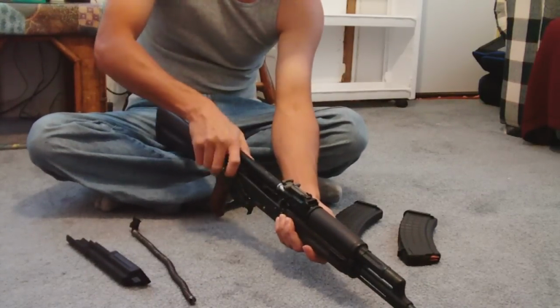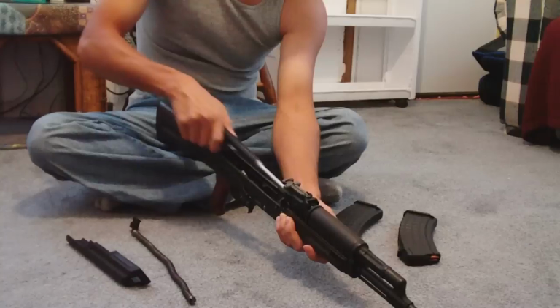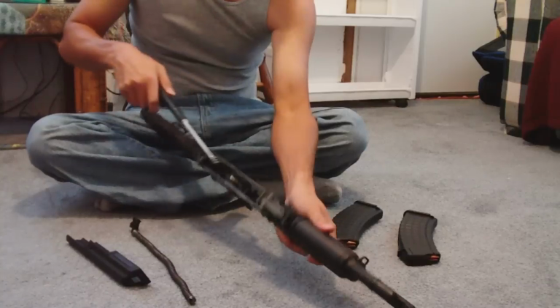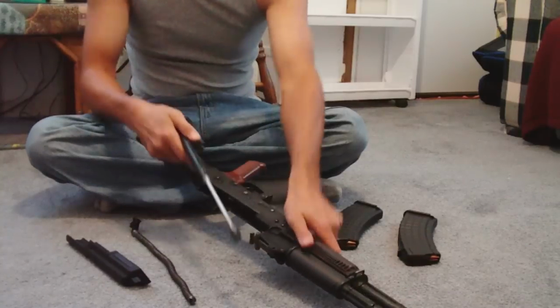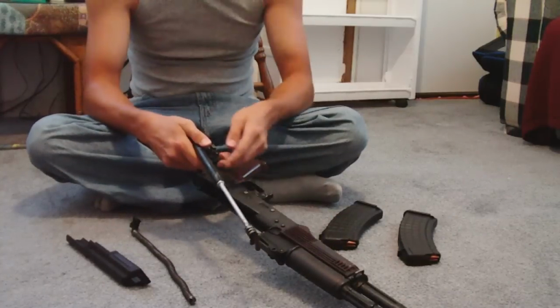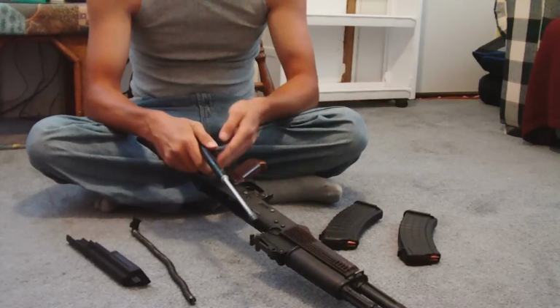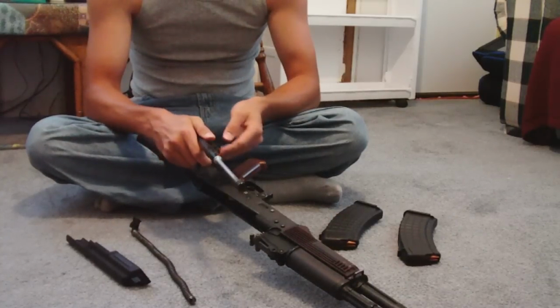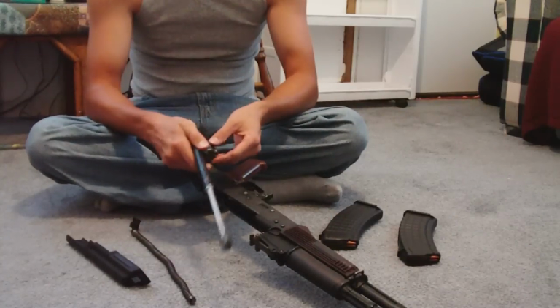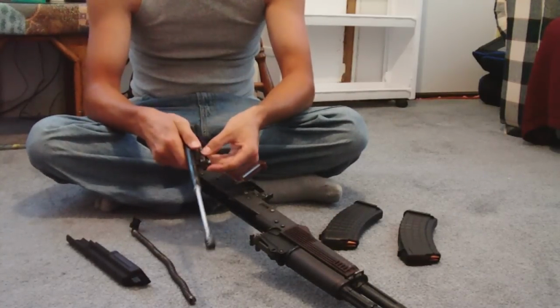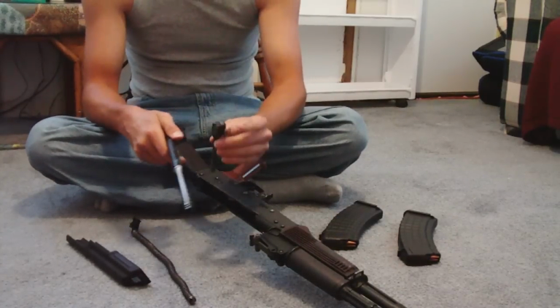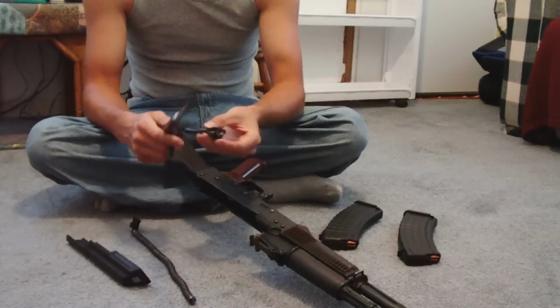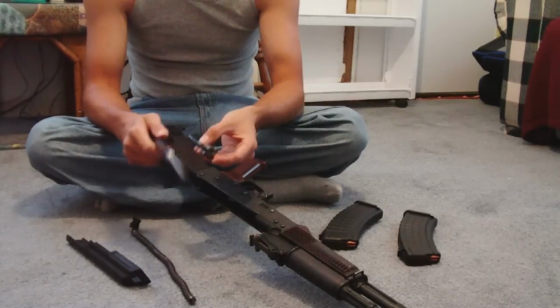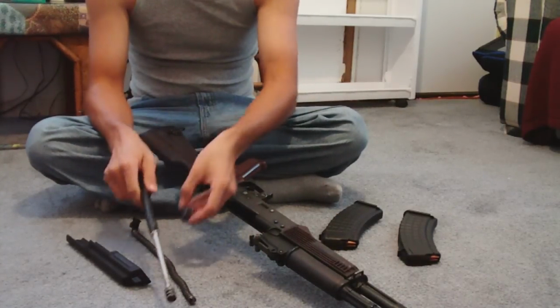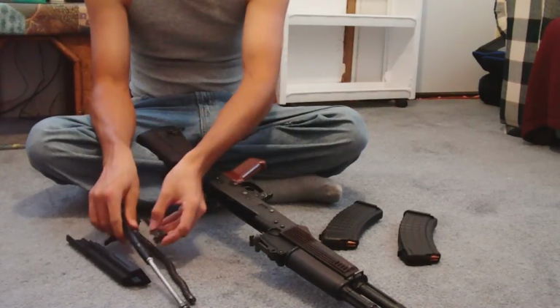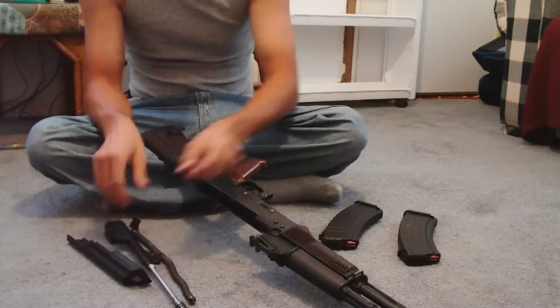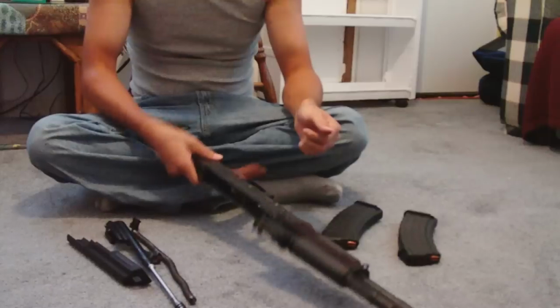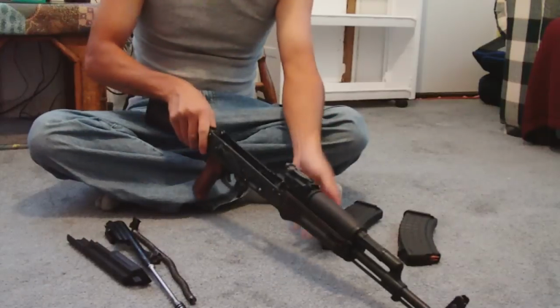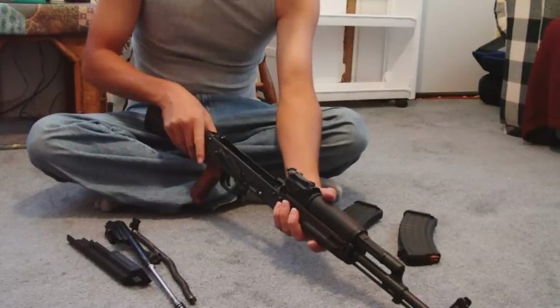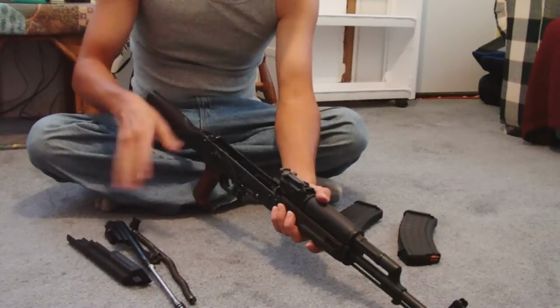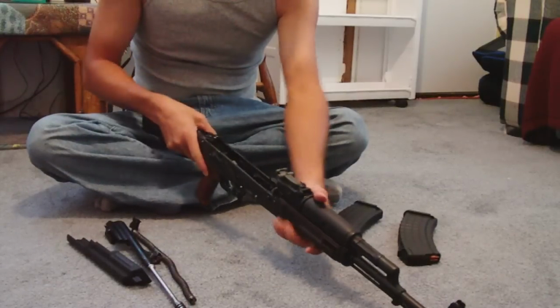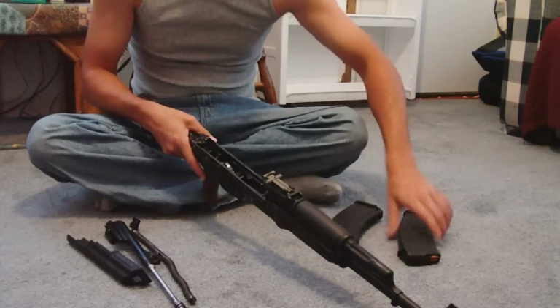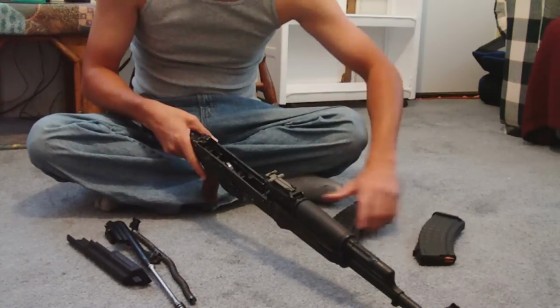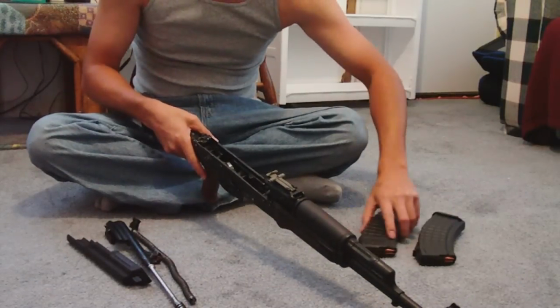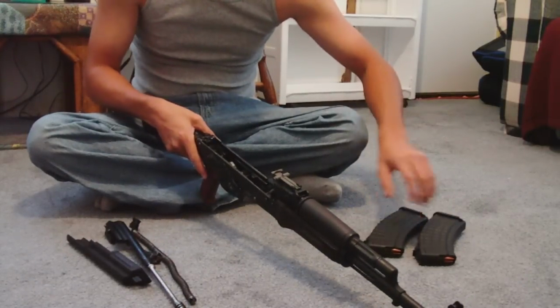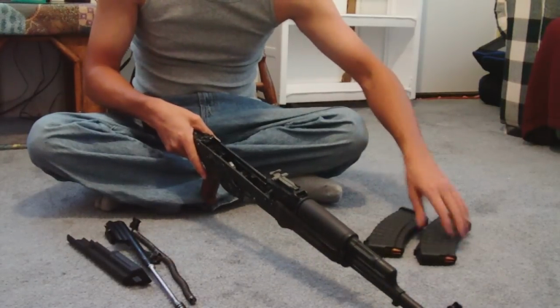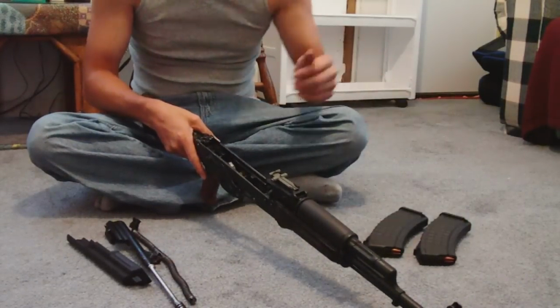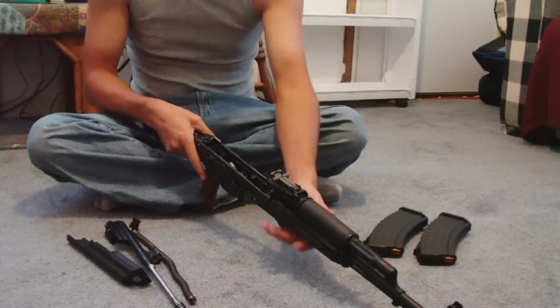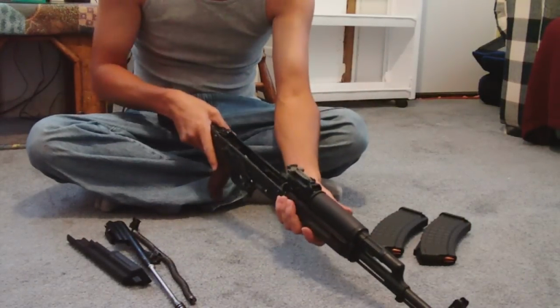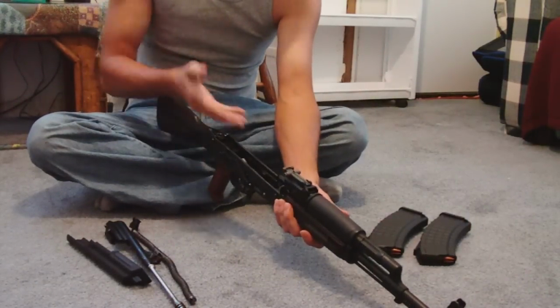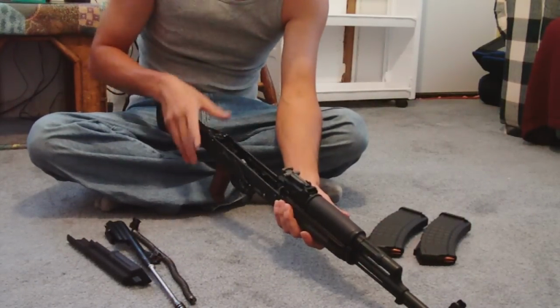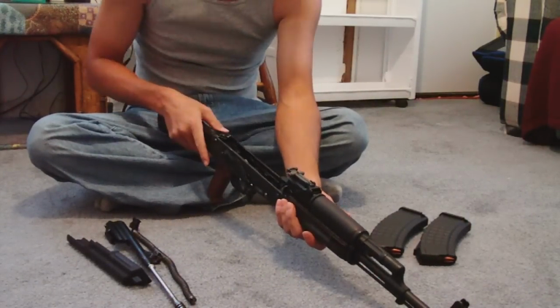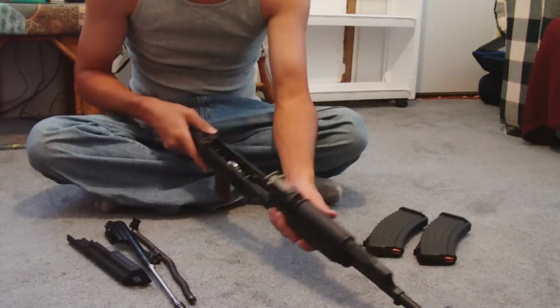Then take your bolt and bolt carrier out of her. You want to make sure your bolt comes loose from your bolt carrier. You might want to clean it off because you might have got a dirty bolt carrier from it being up in her for so long.